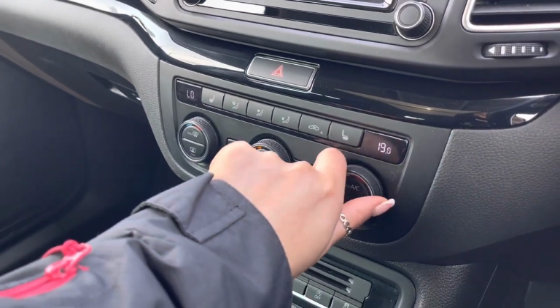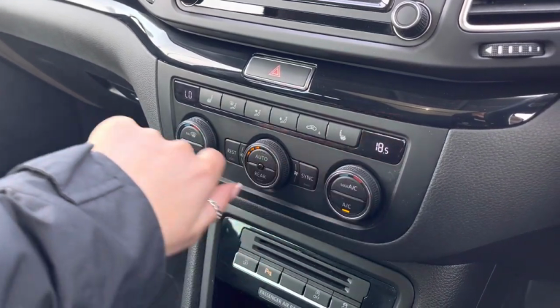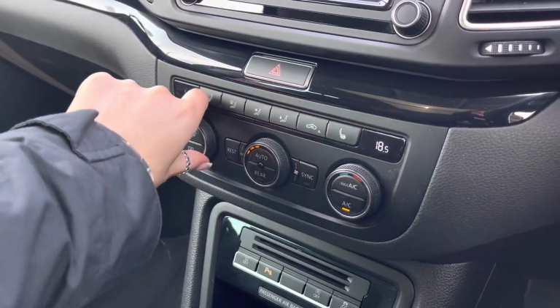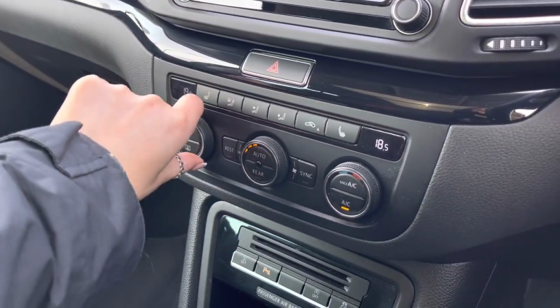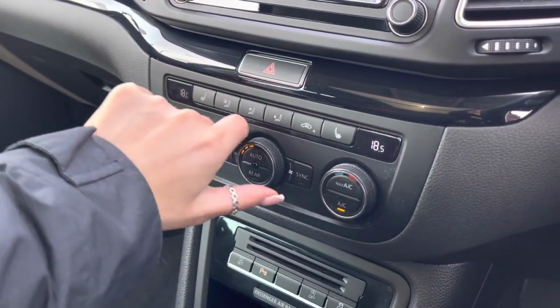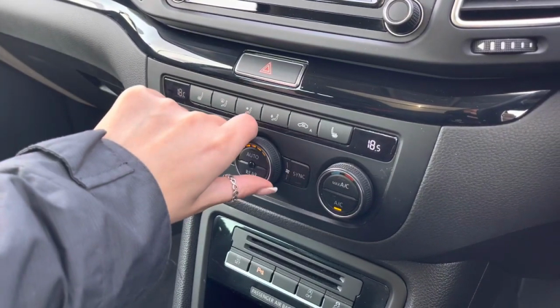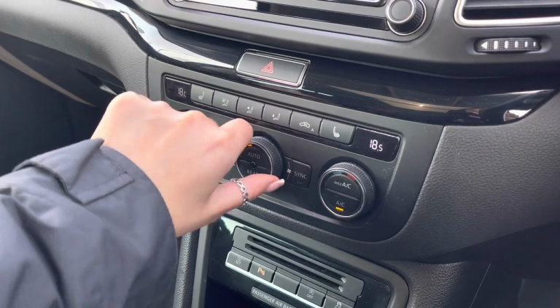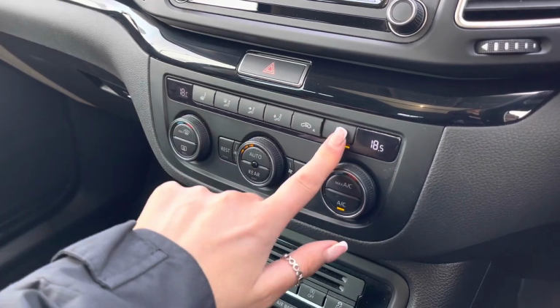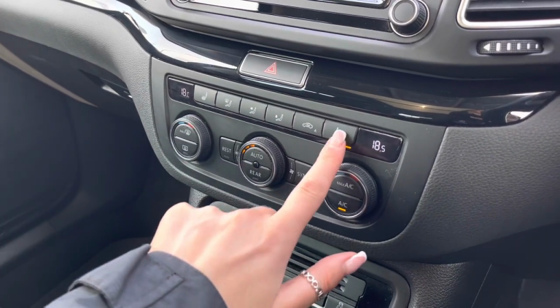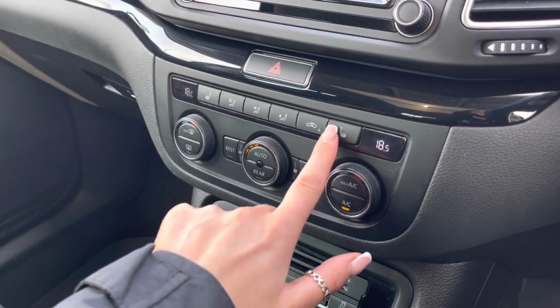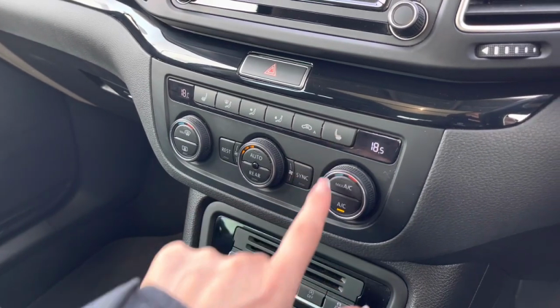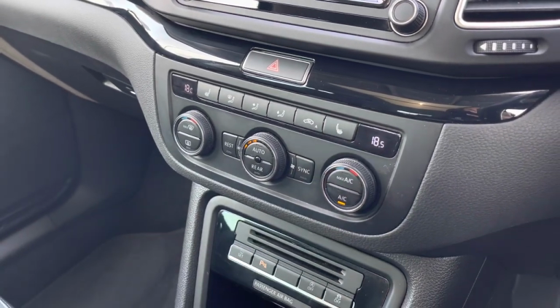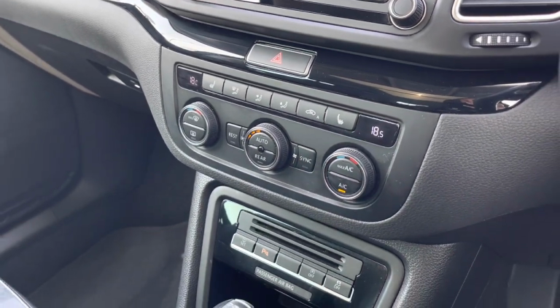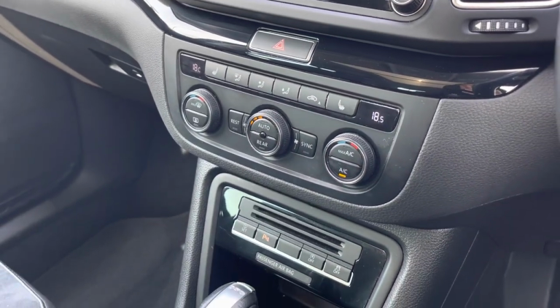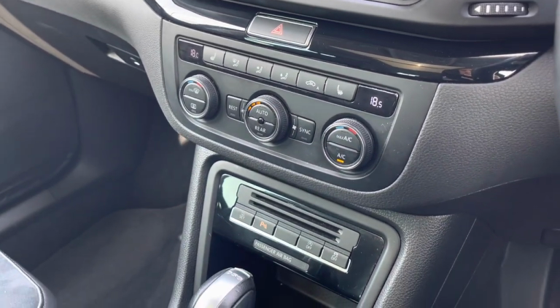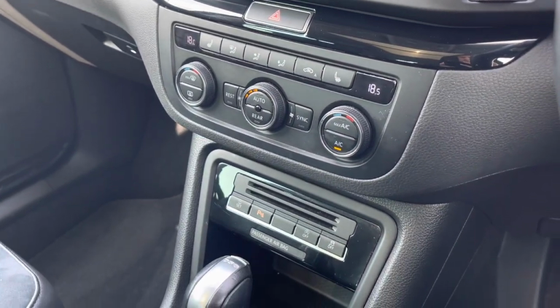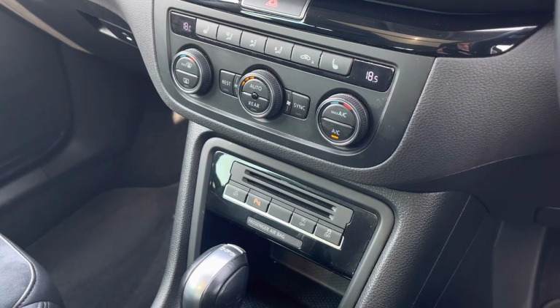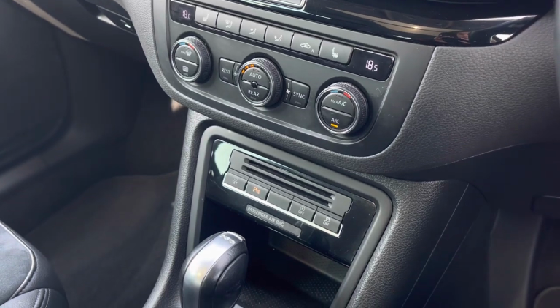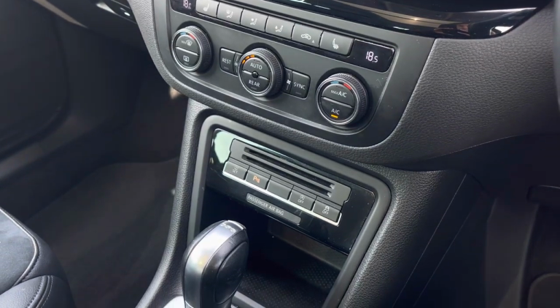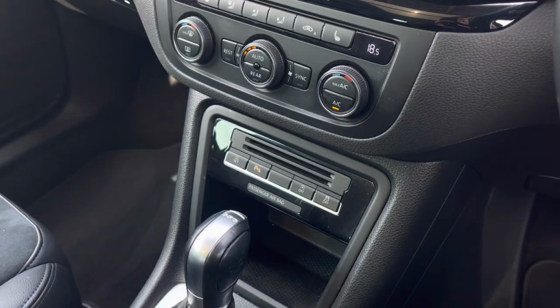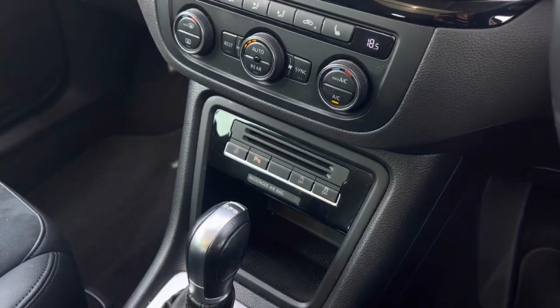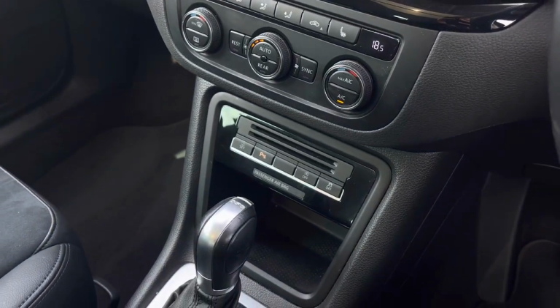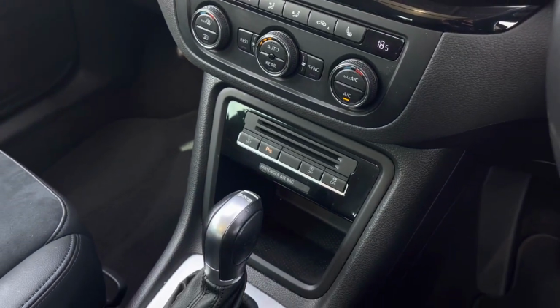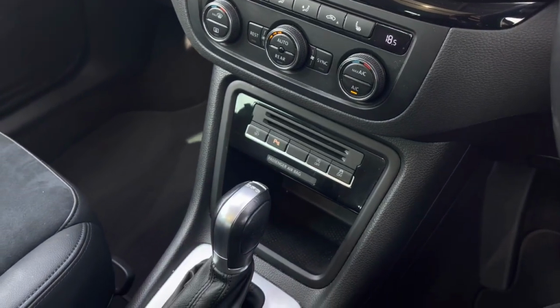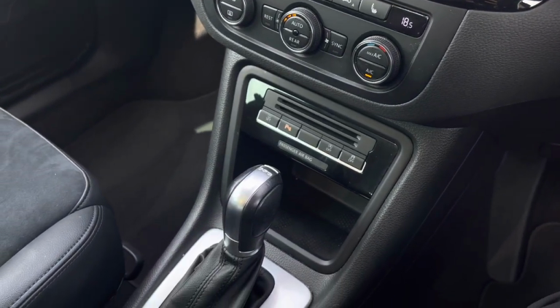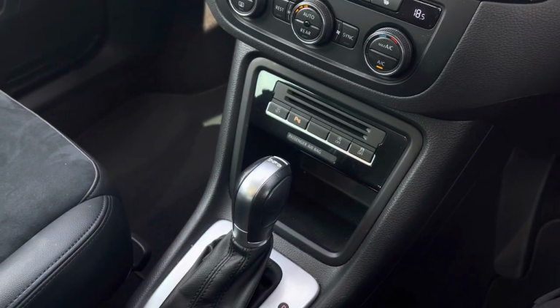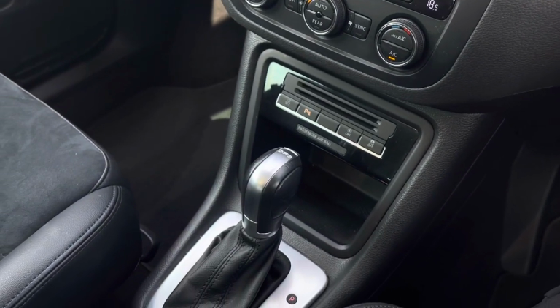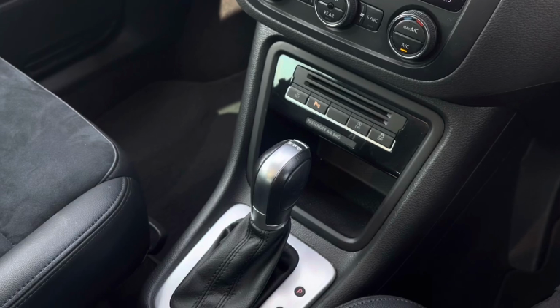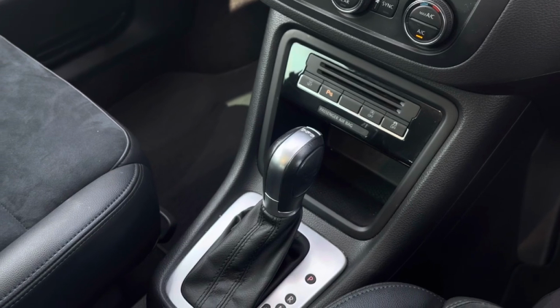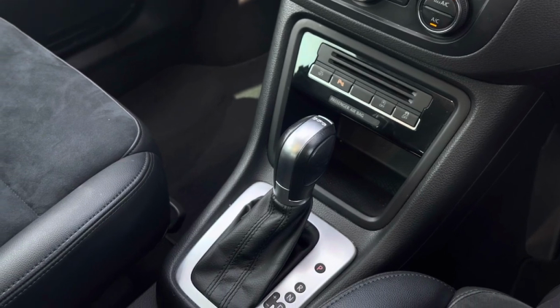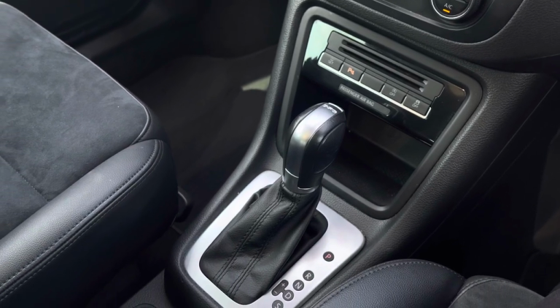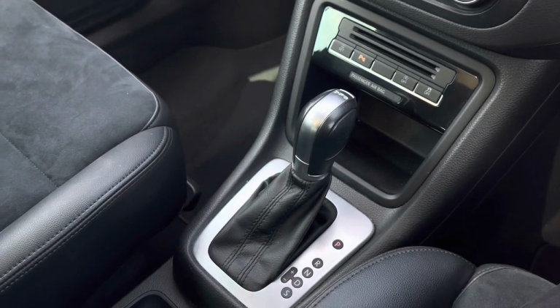Just below we can find the climate control, which allows you and the front passenger to be in charge of your own individual temperature settings, with three-zone seating options either side. Just below we have some additional storage, automatic transmission, and an electronic parking brake.